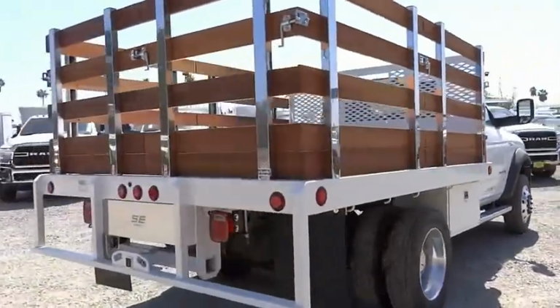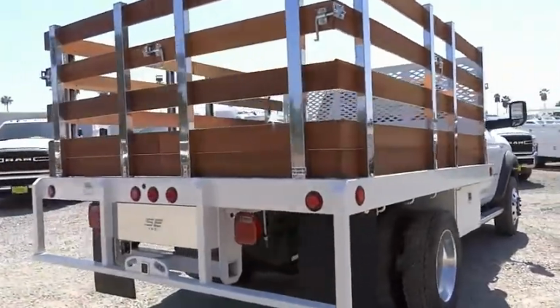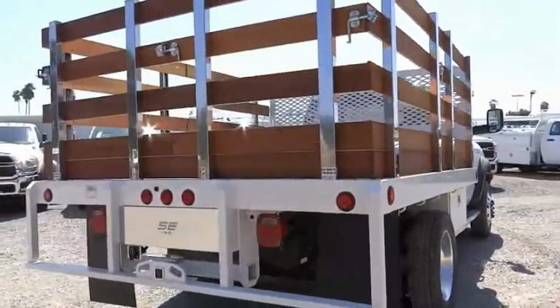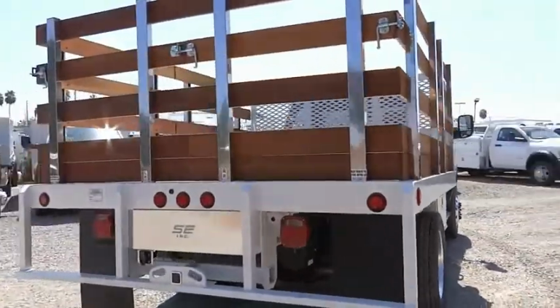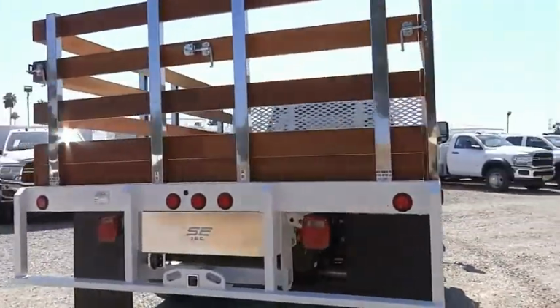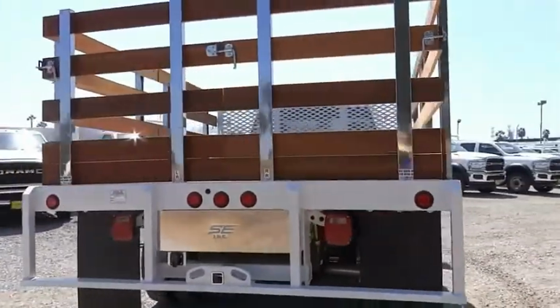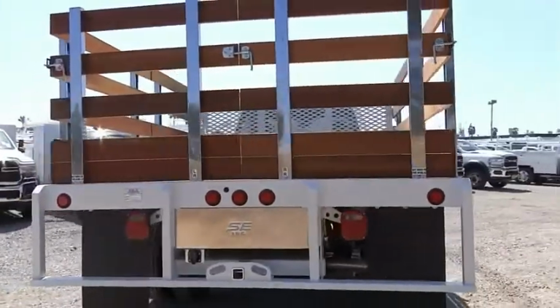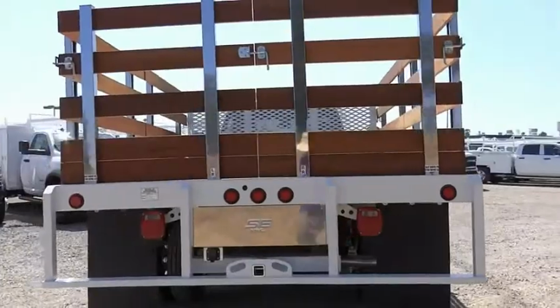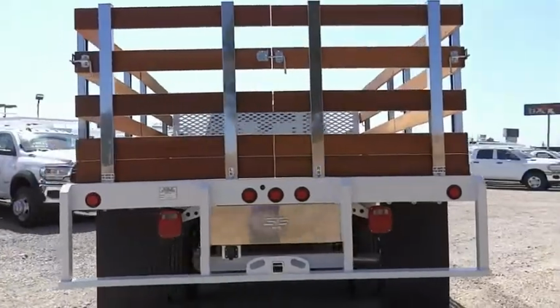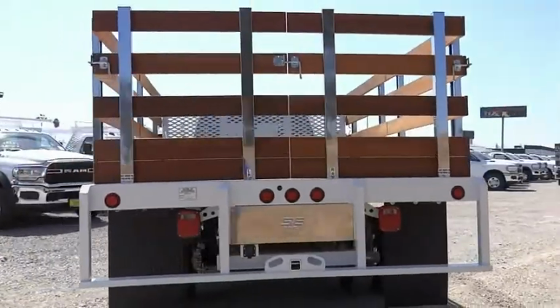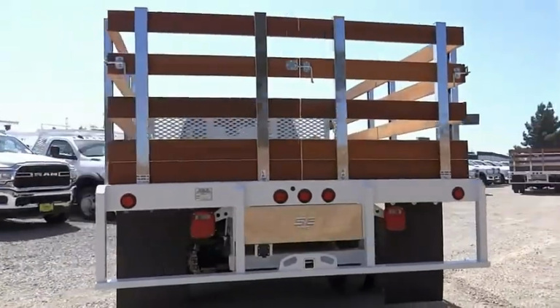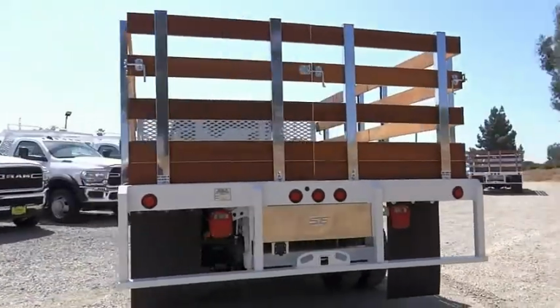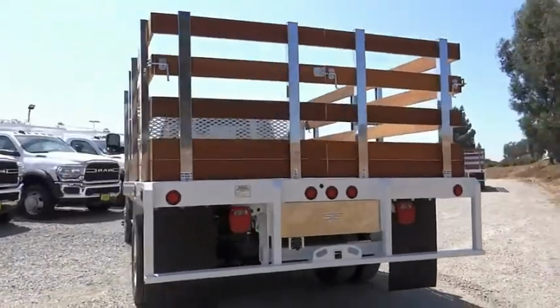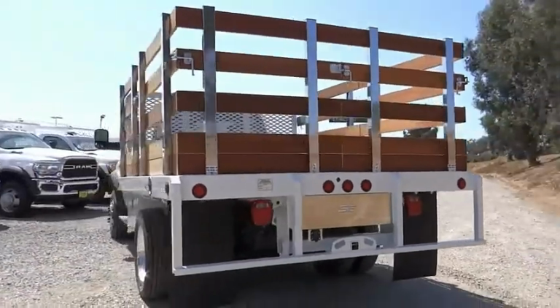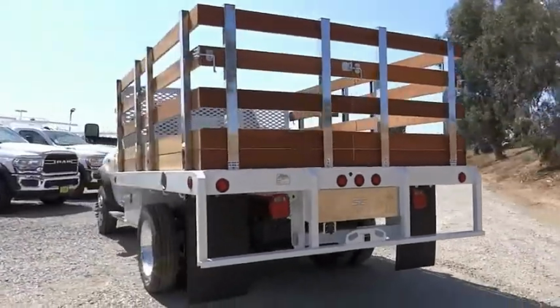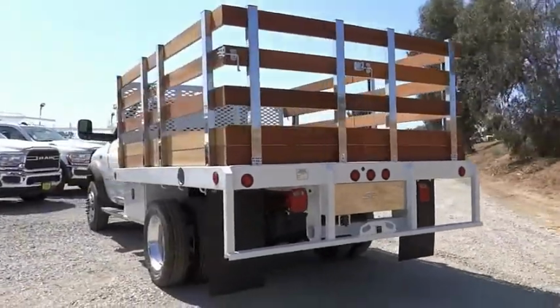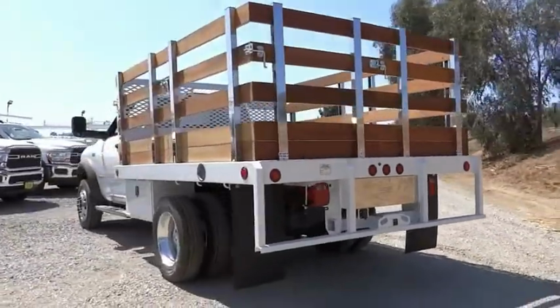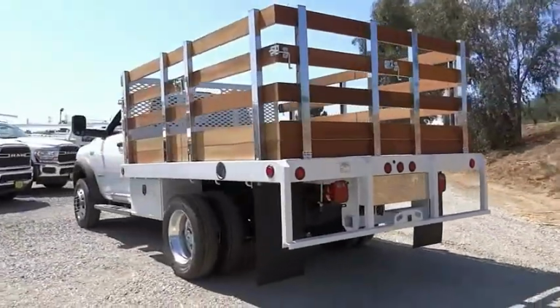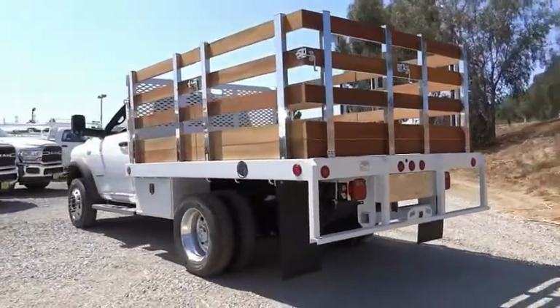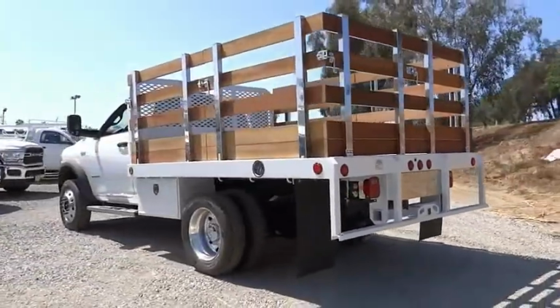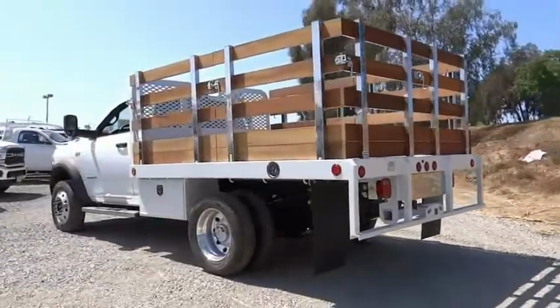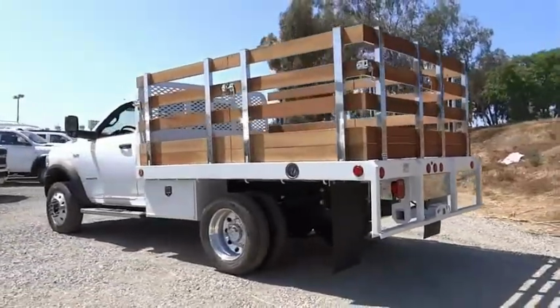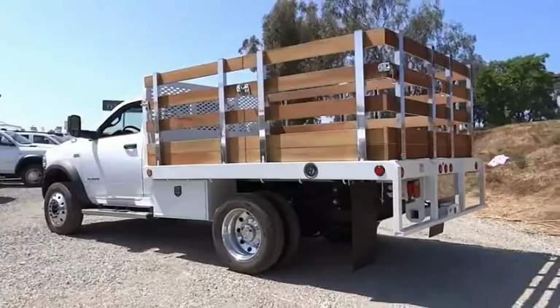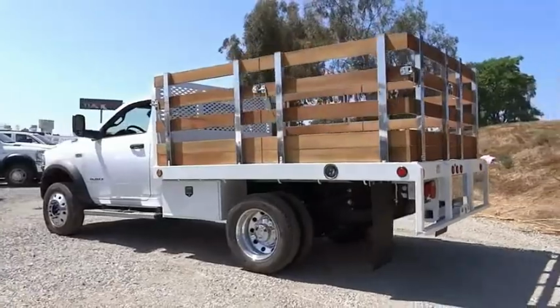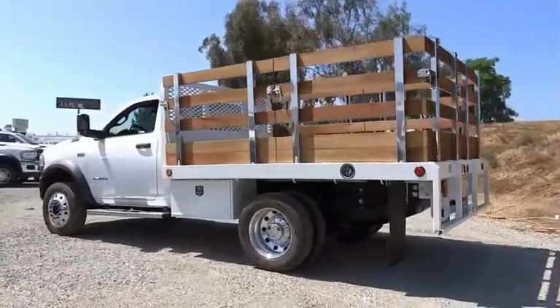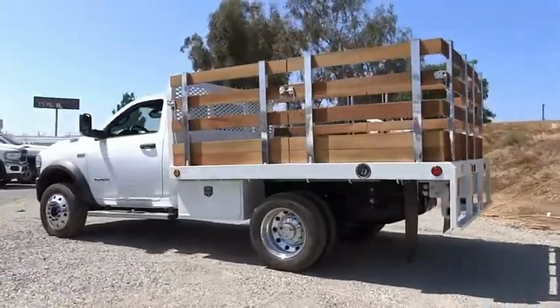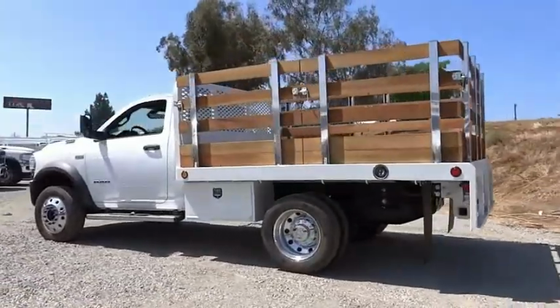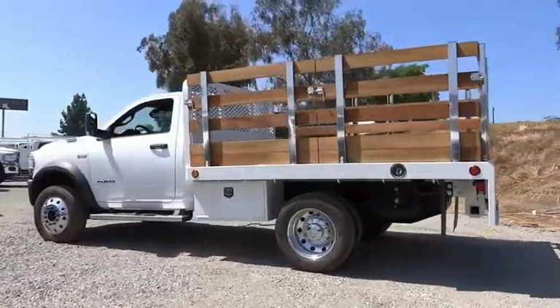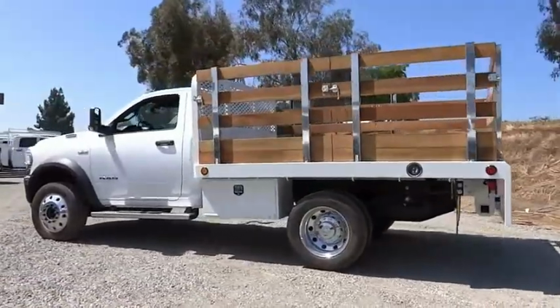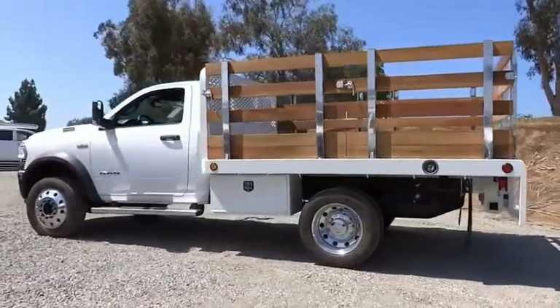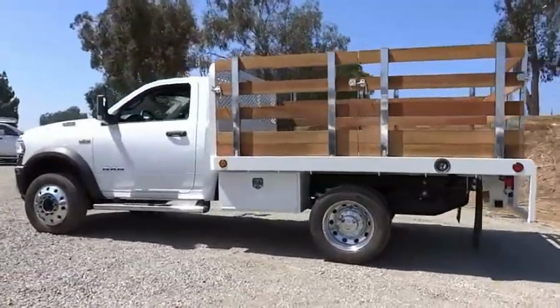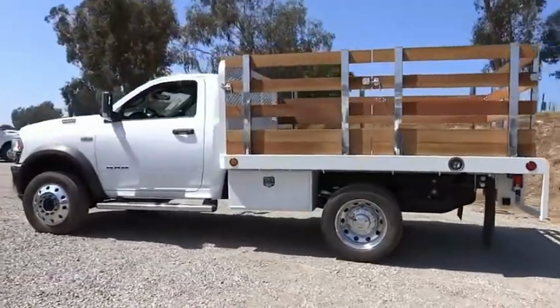The interior provides plenty of functional and technology features and an ample amount of storage. This vehicle has less than 100 miles. Here are some of this vehicle's great options.